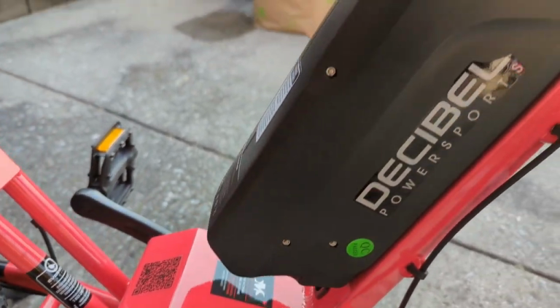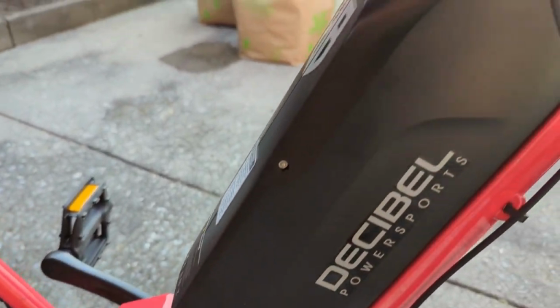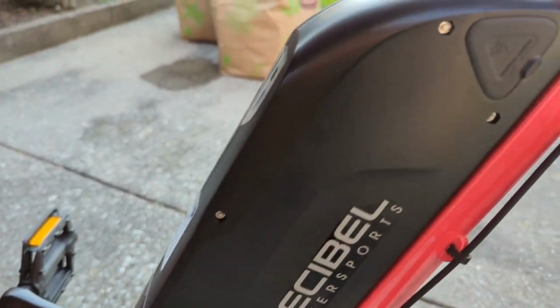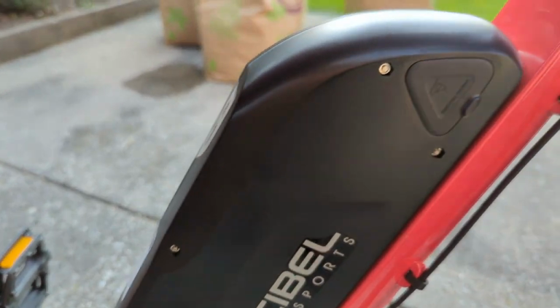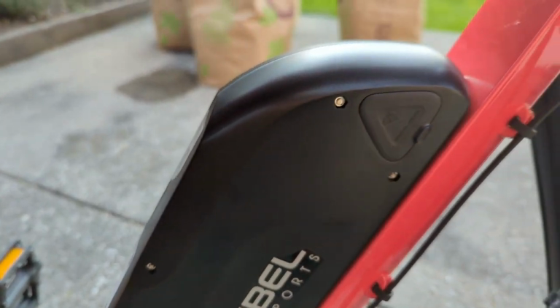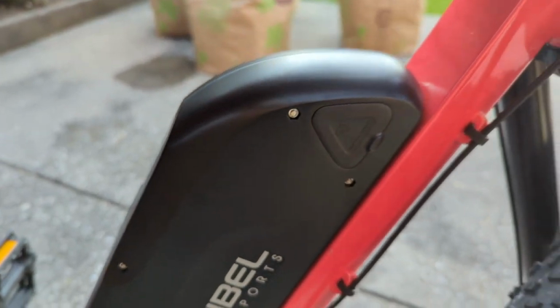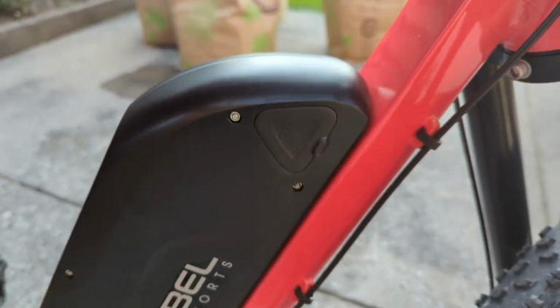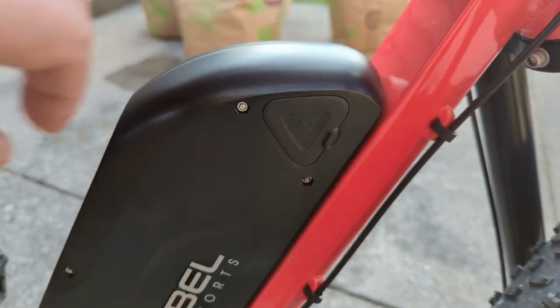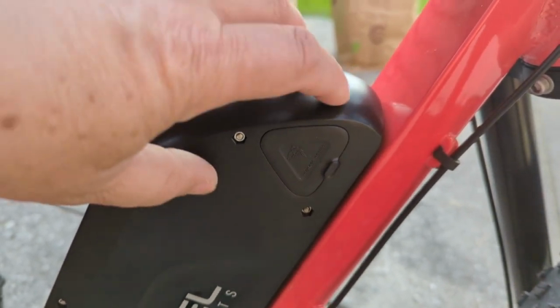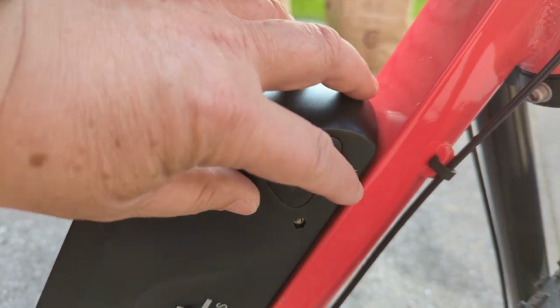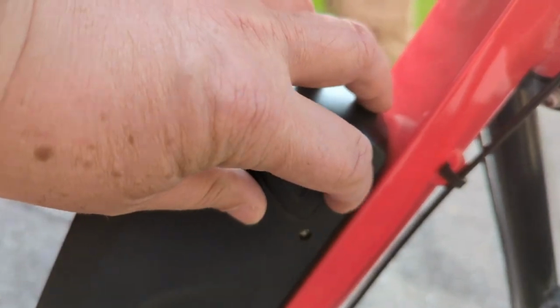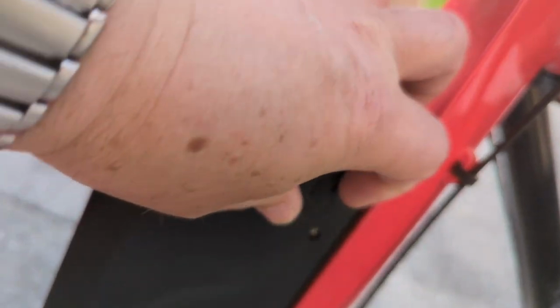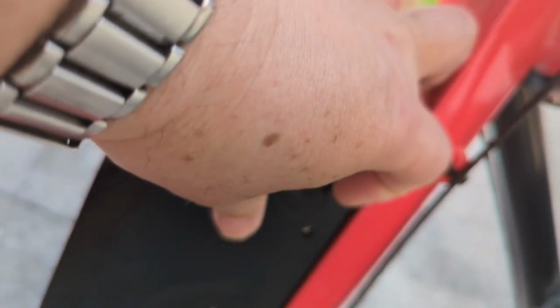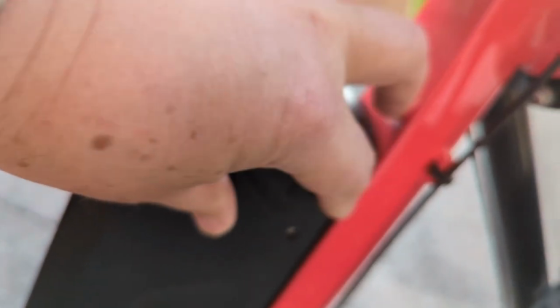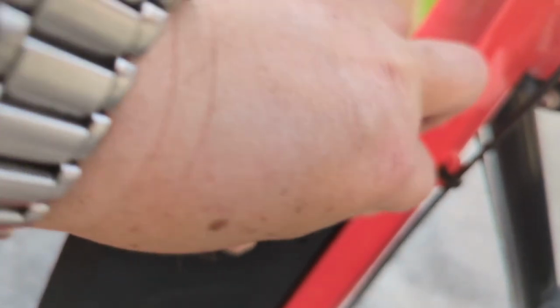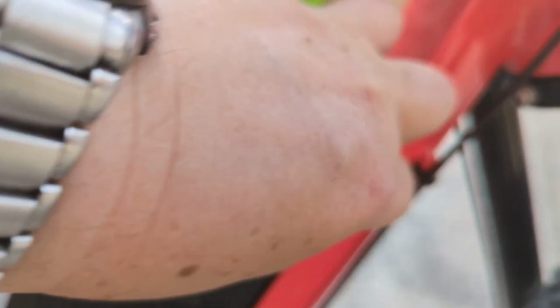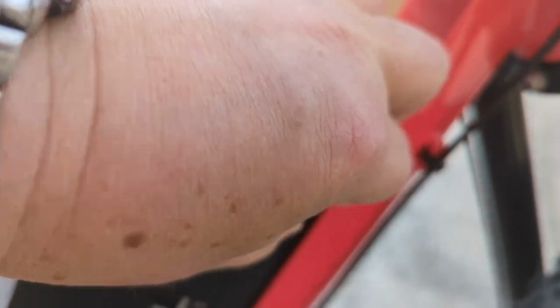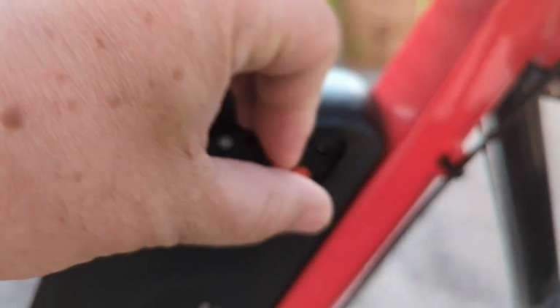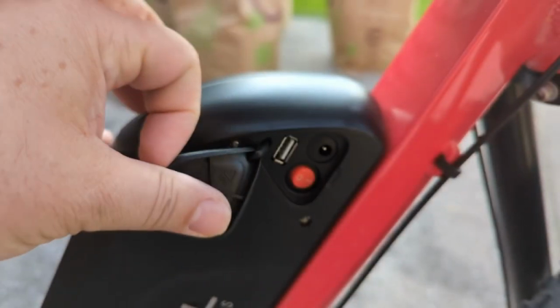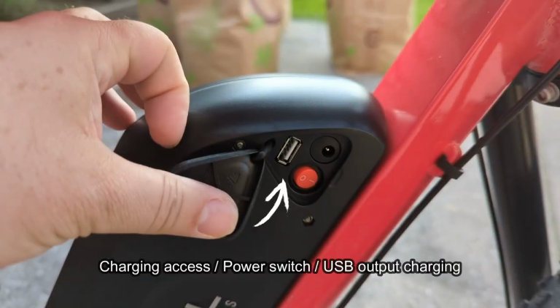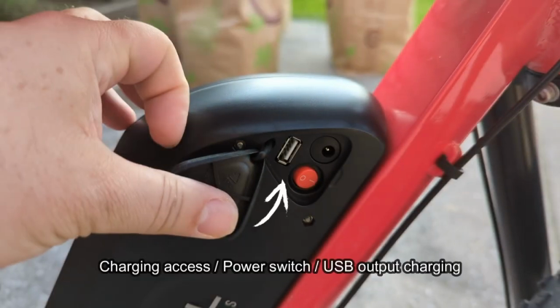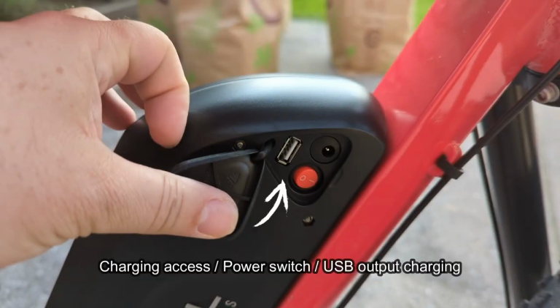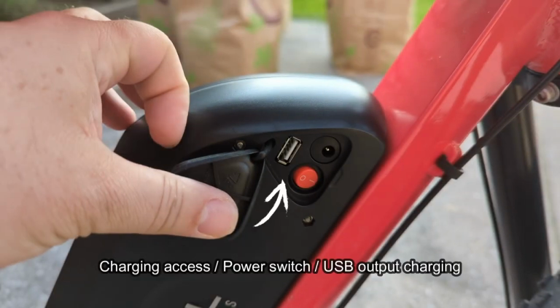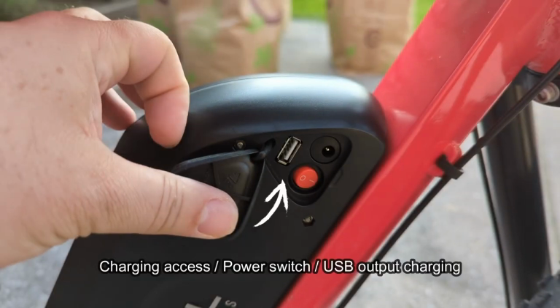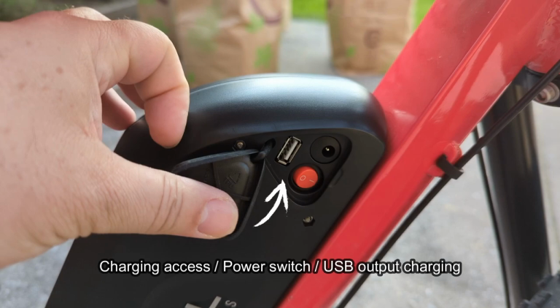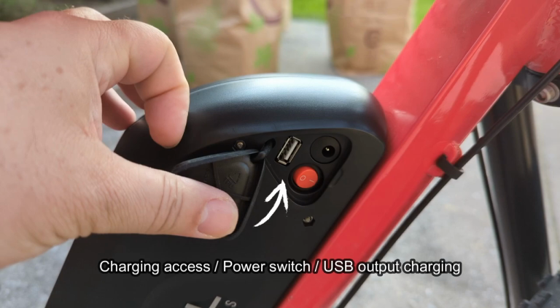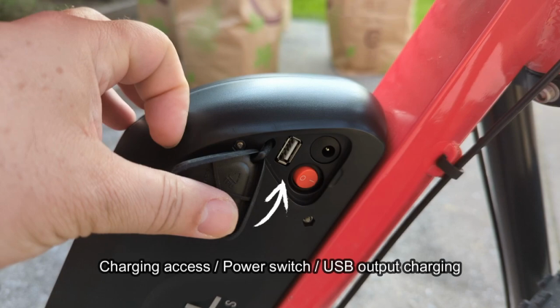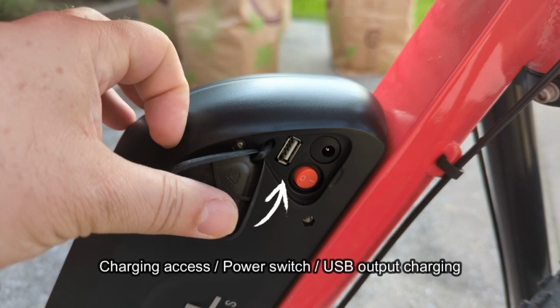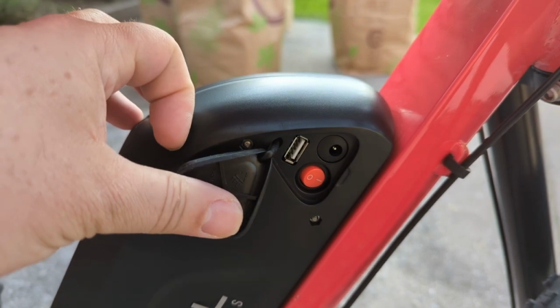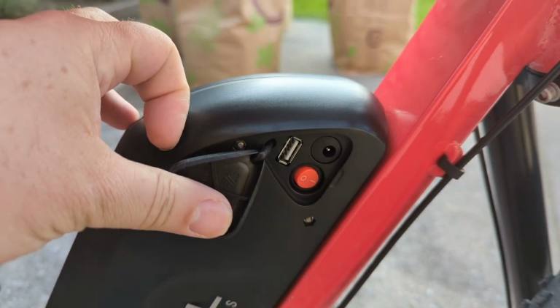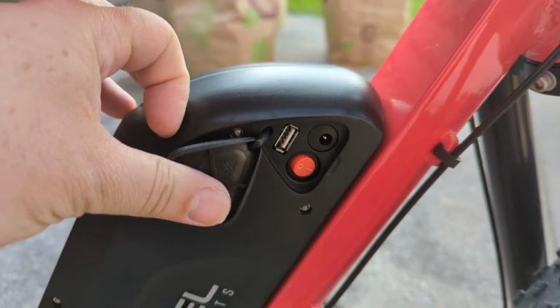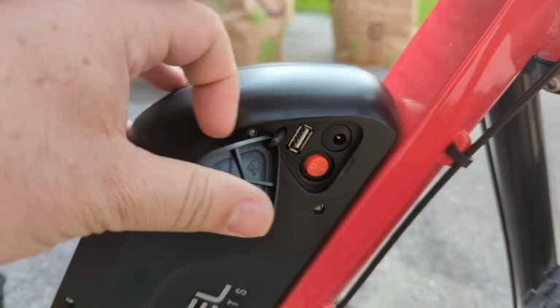Let's take a closer look at the battery charging port, the USB port, and the power switch. It comes with a rubber cover to protect them. It's great because you can power off the battery and remove it, or charge devices off the USB port.